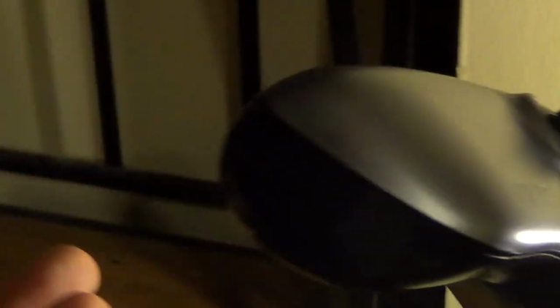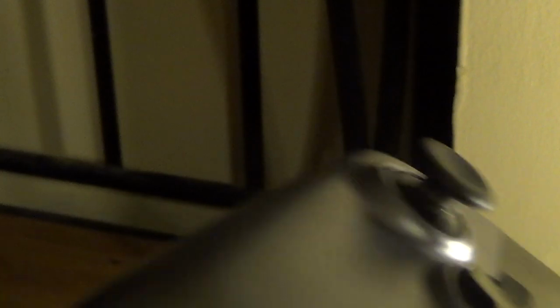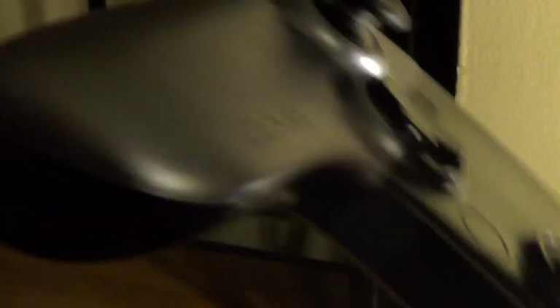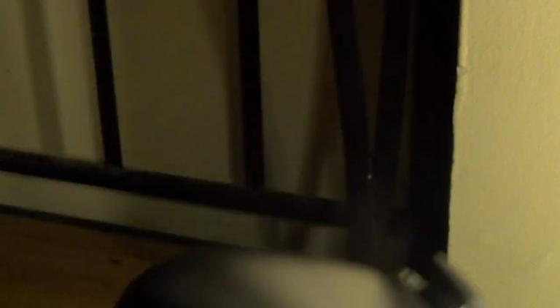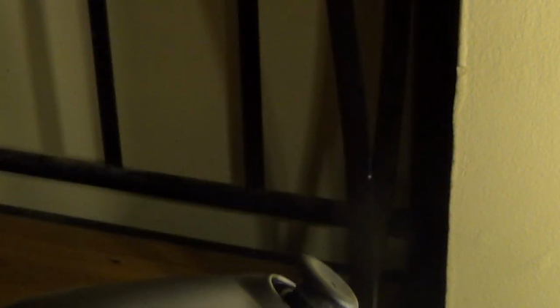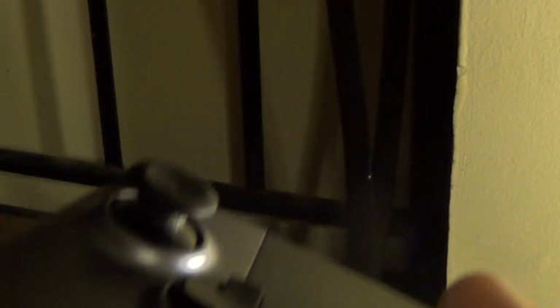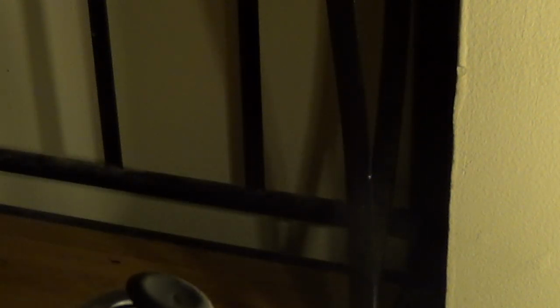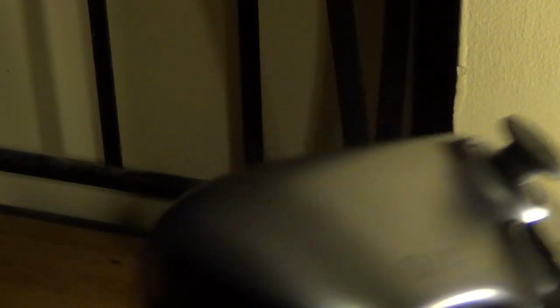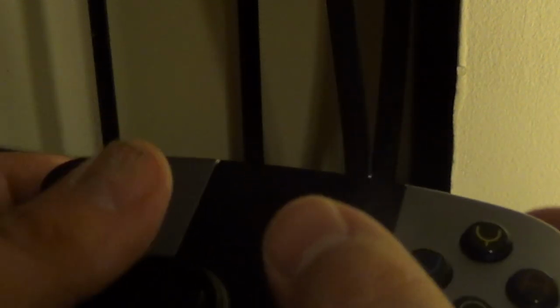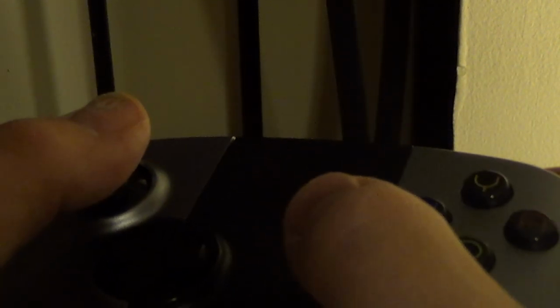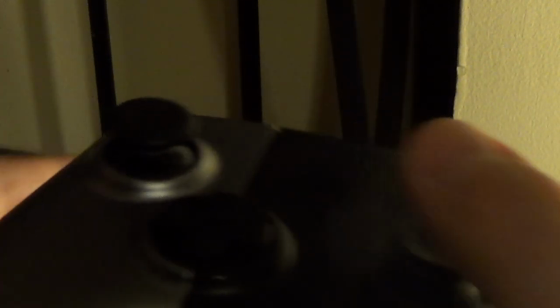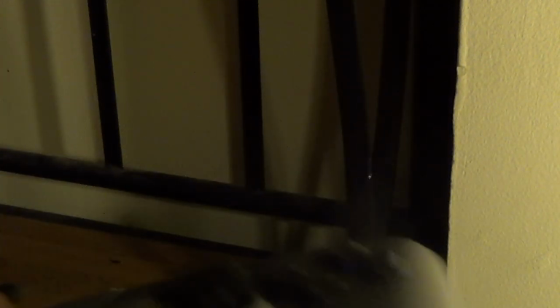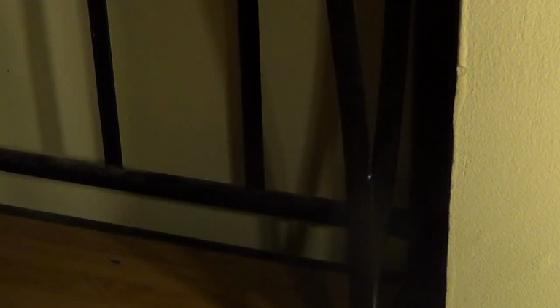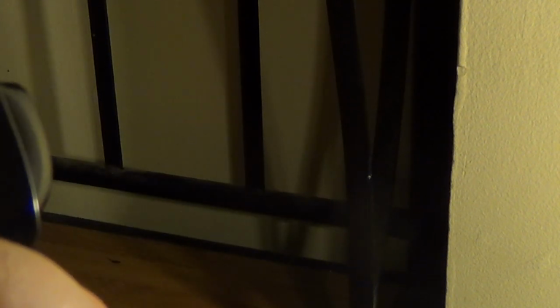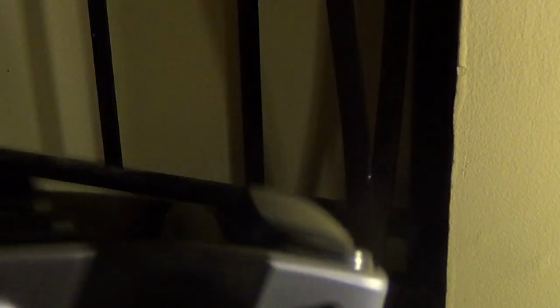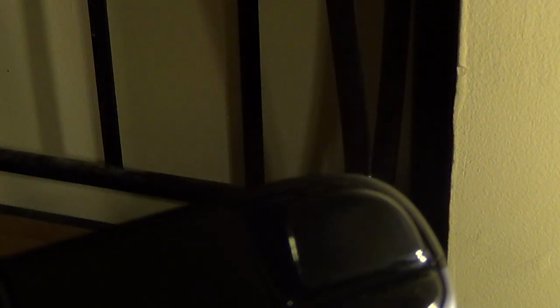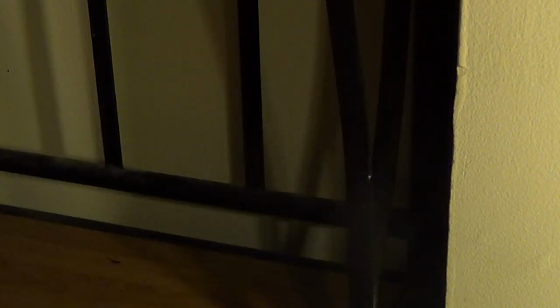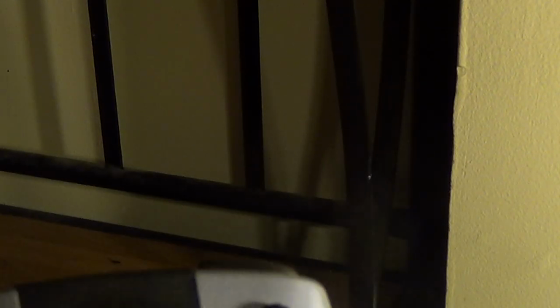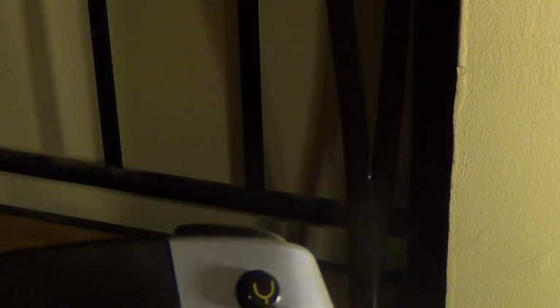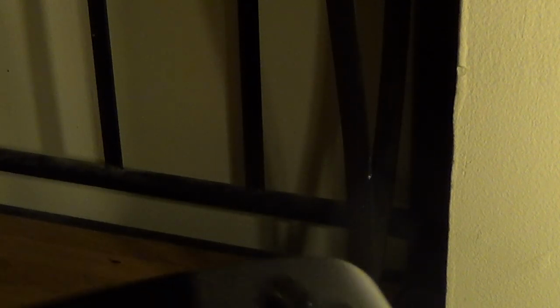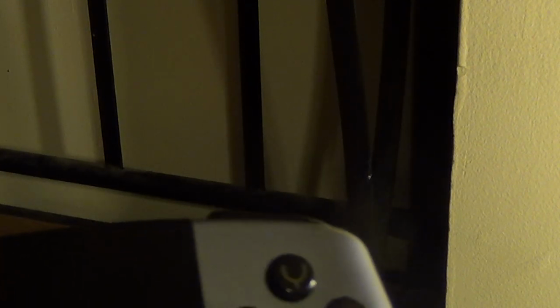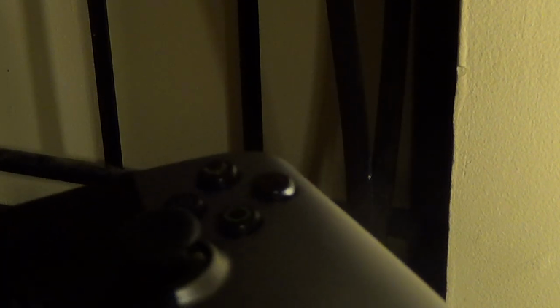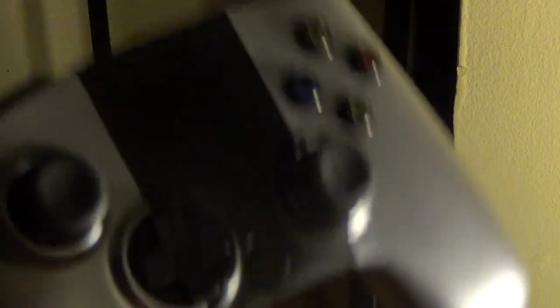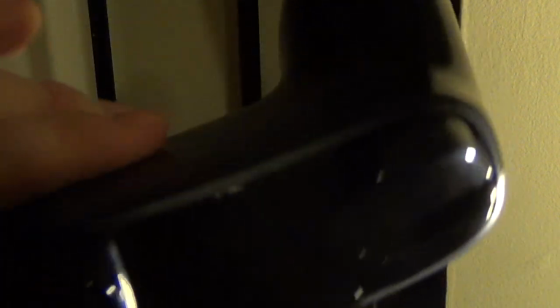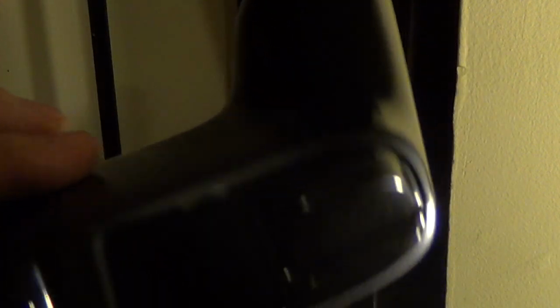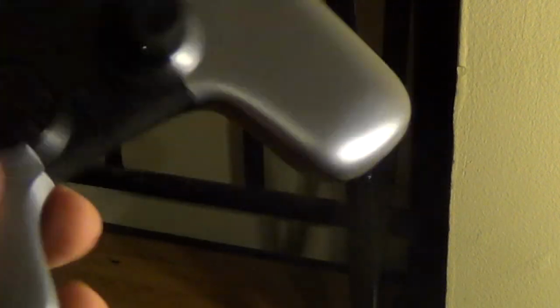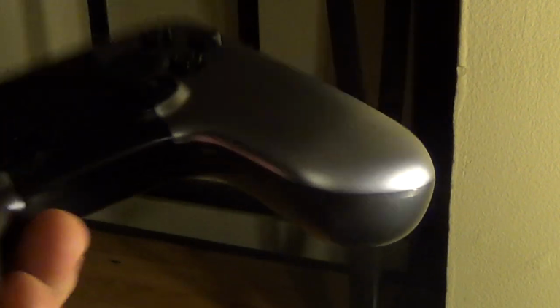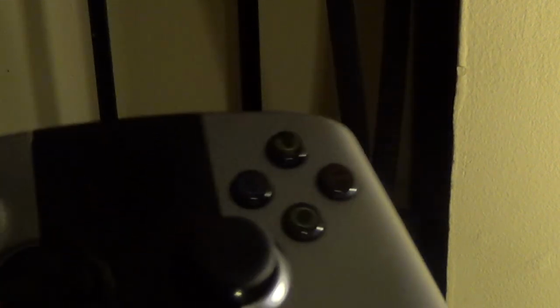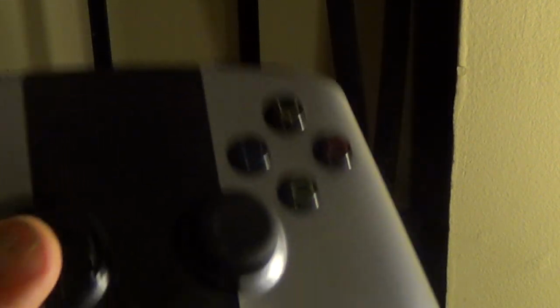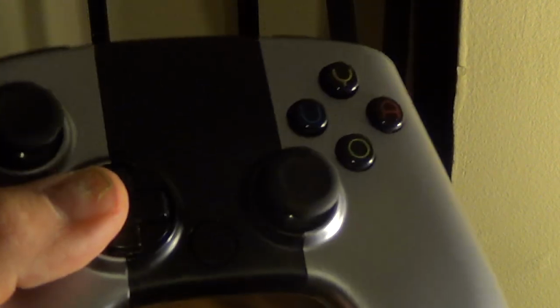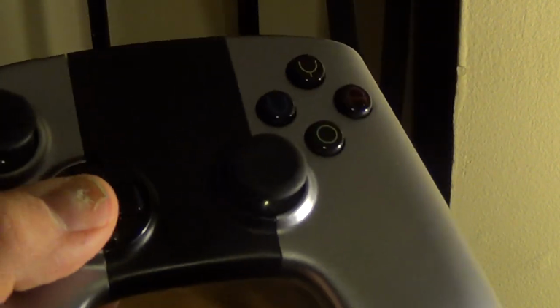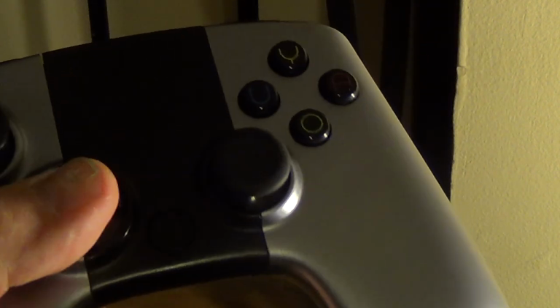It's not the most comfortable controller in the world. The Xbox 360 controller is a lot more comfortable to hold. But I like the controller. Just the D-pad could be better, and that's about it.